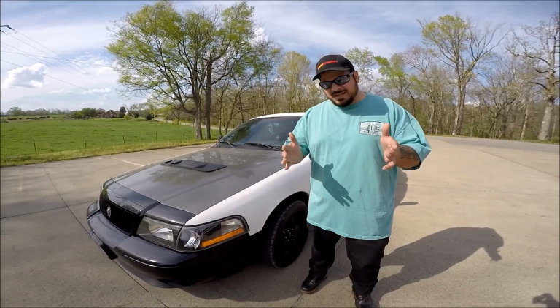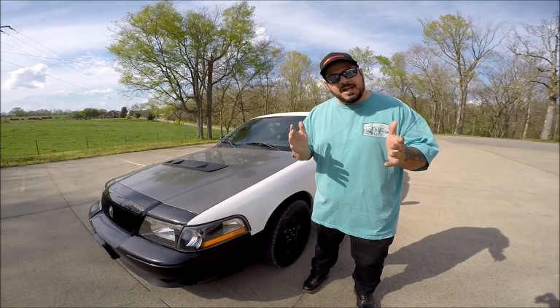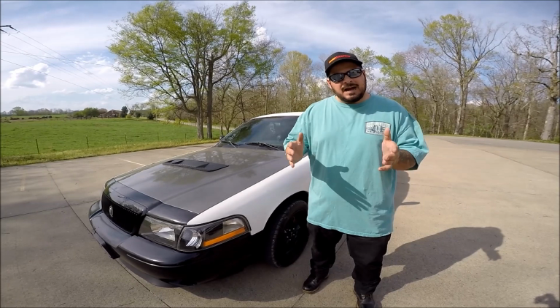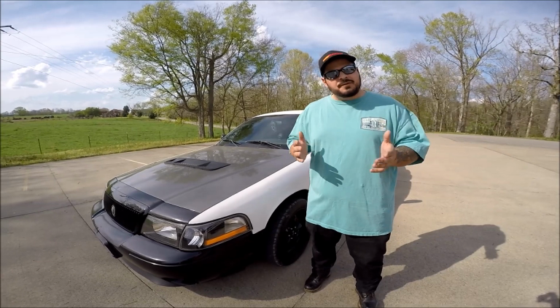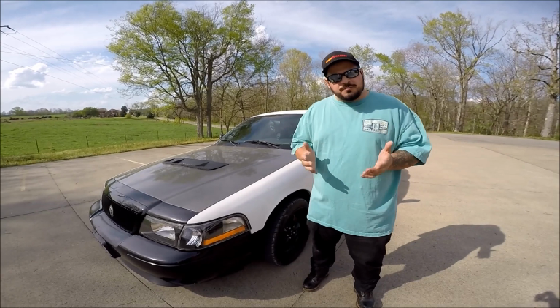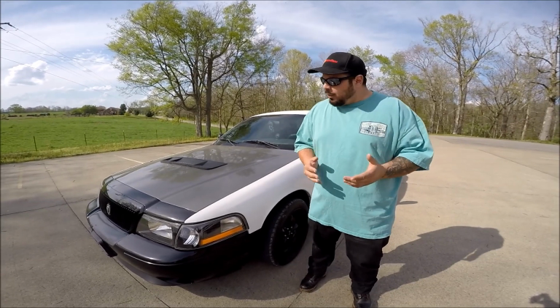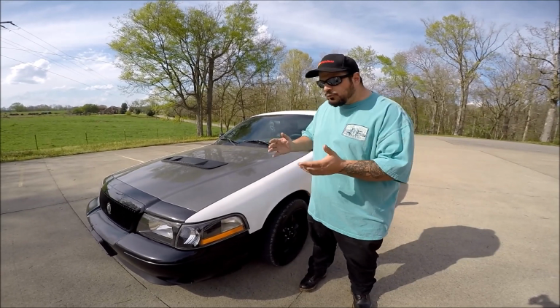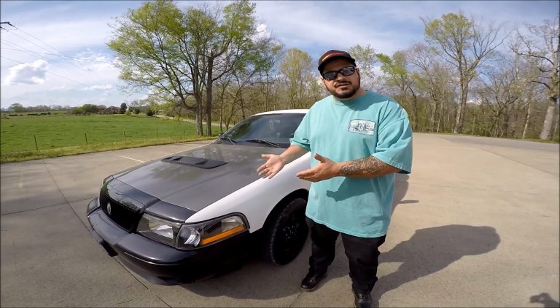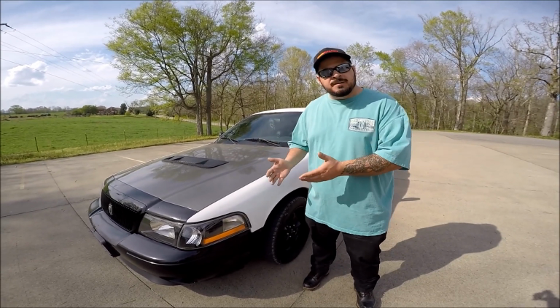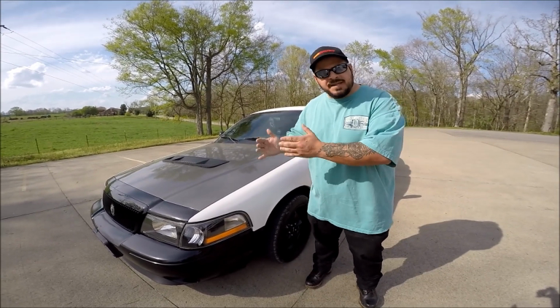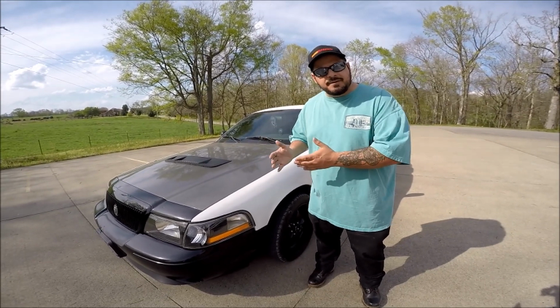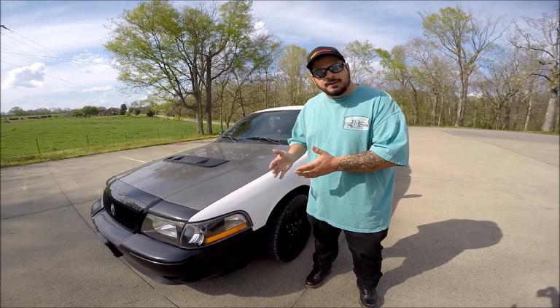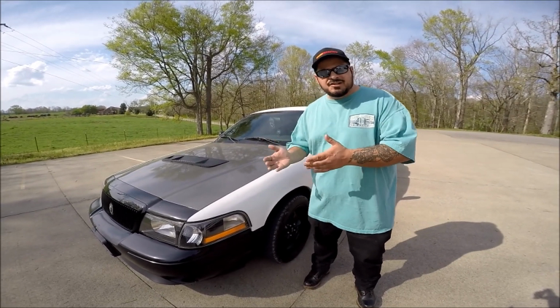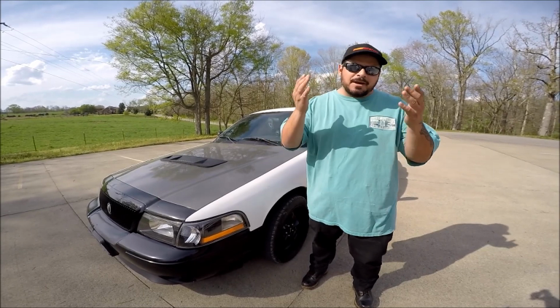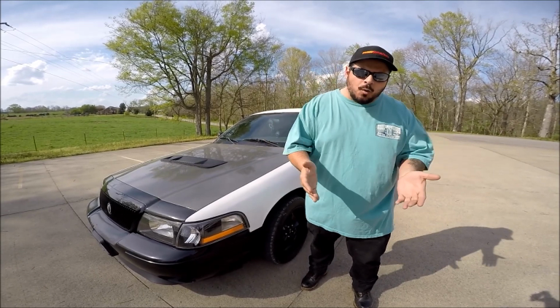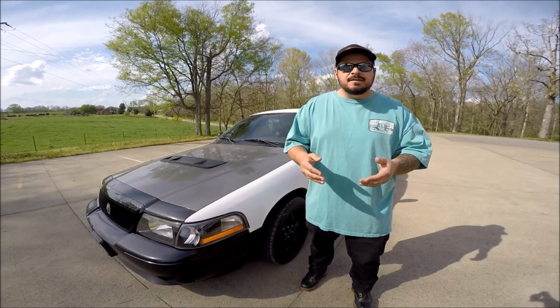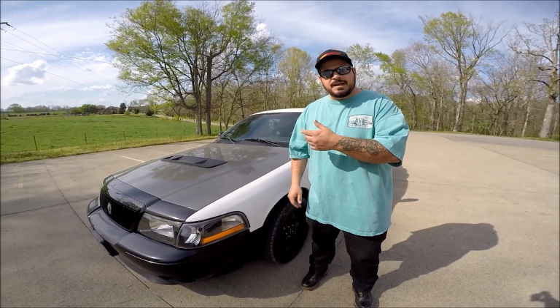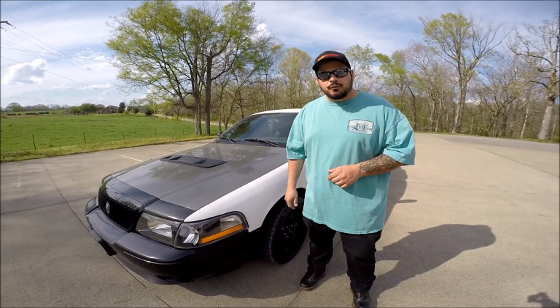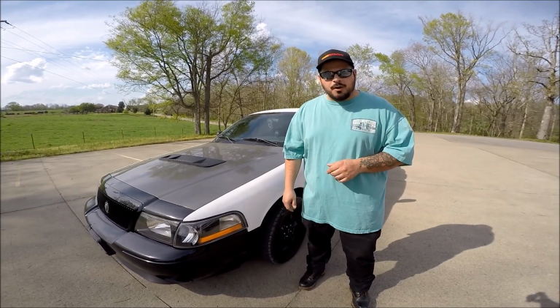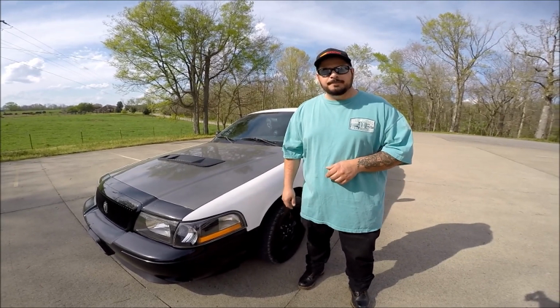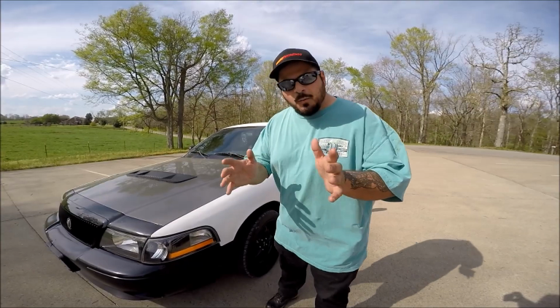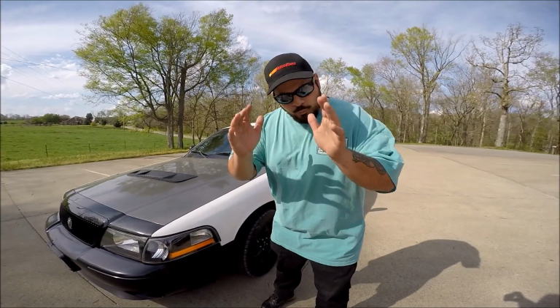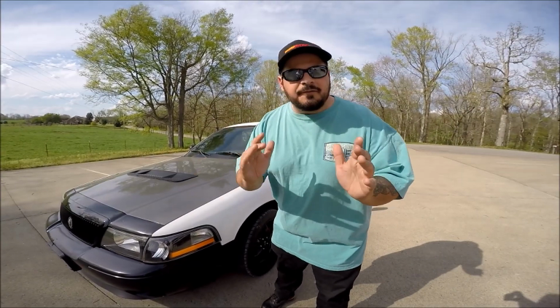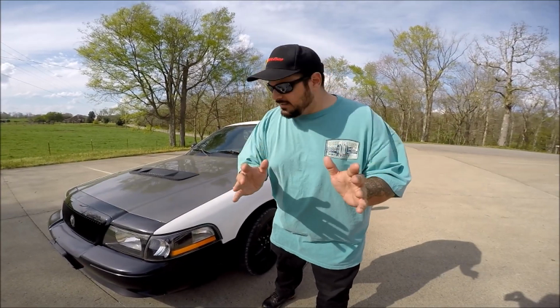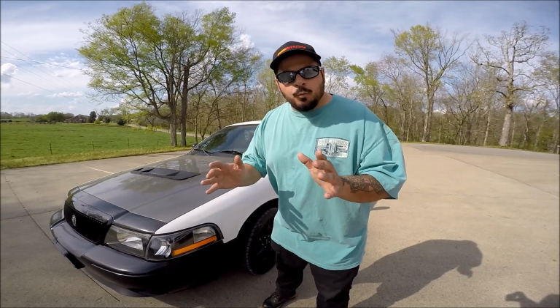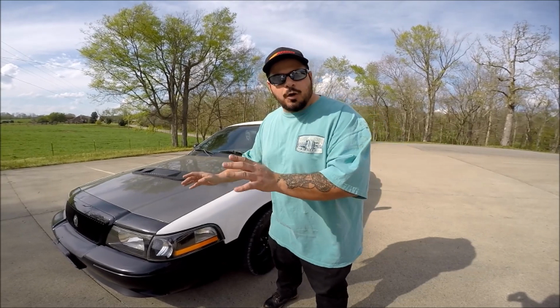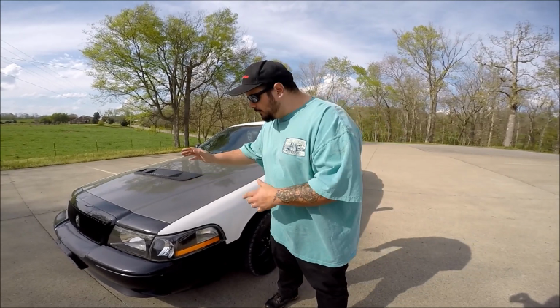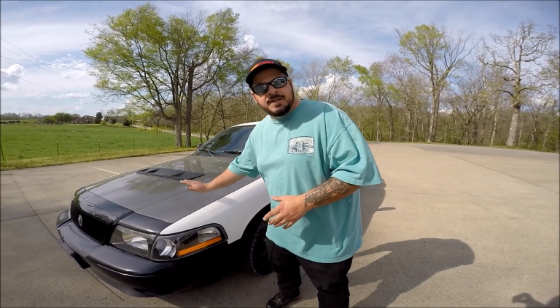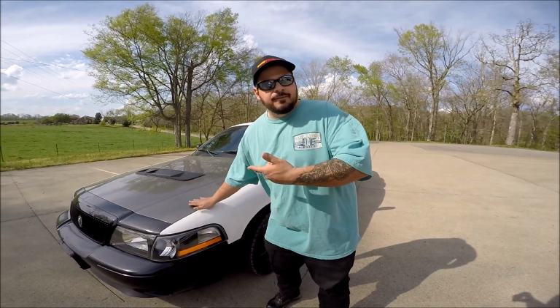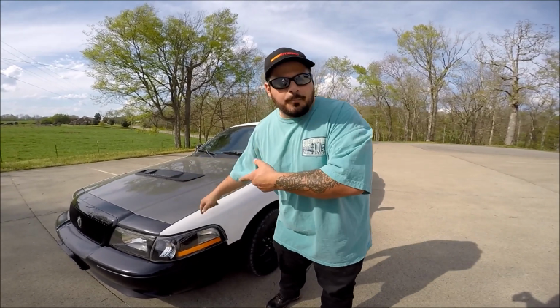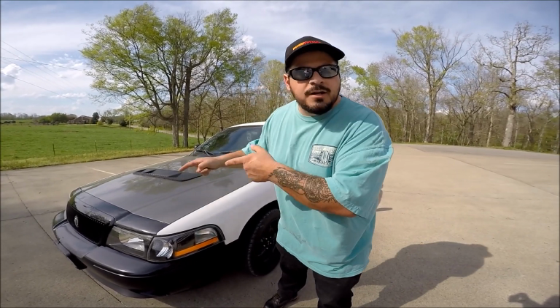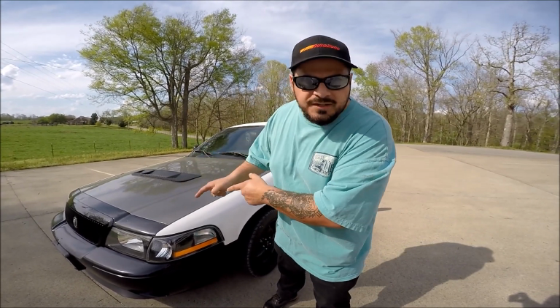And today I'm going to make the argument why a Crown Victoria P71 is actually a better choice than a Mercury Marauder. We're going to start with the most important reason.